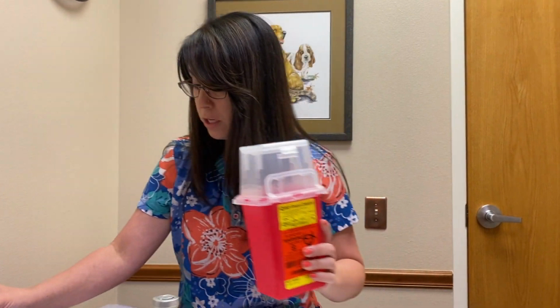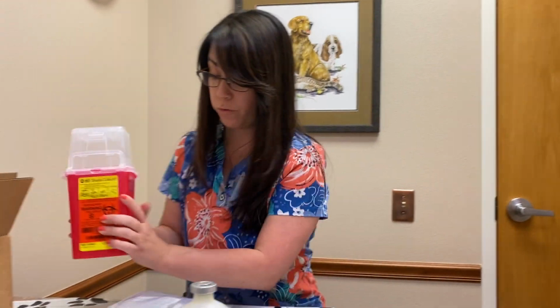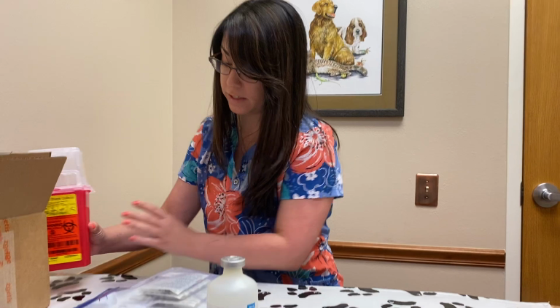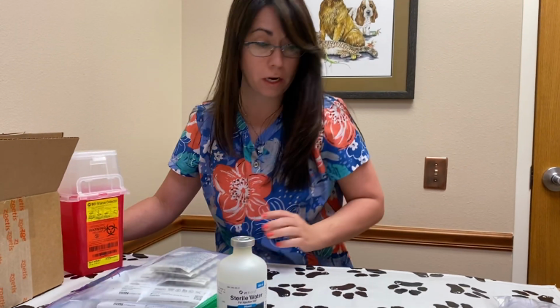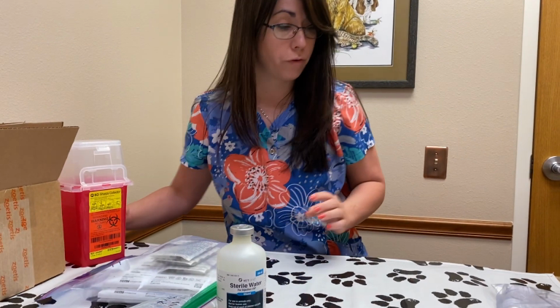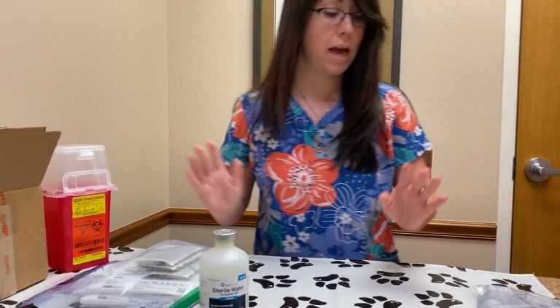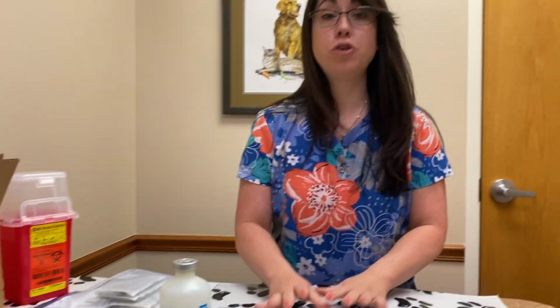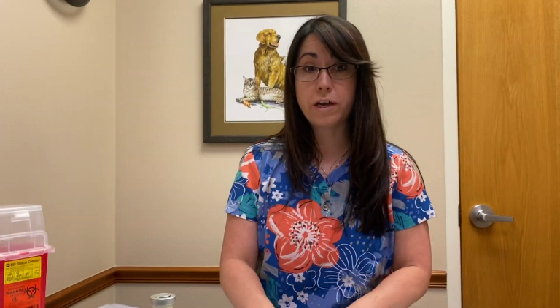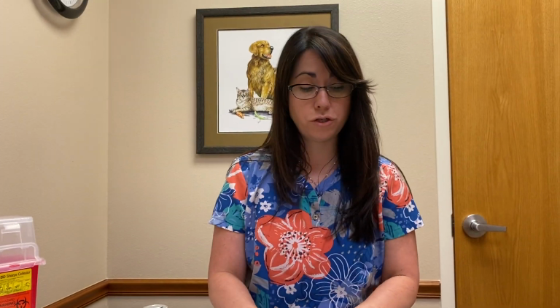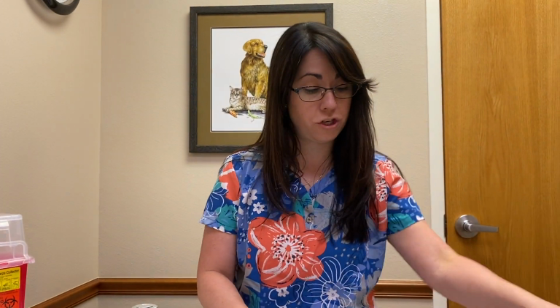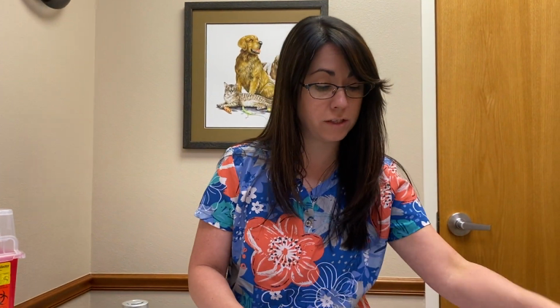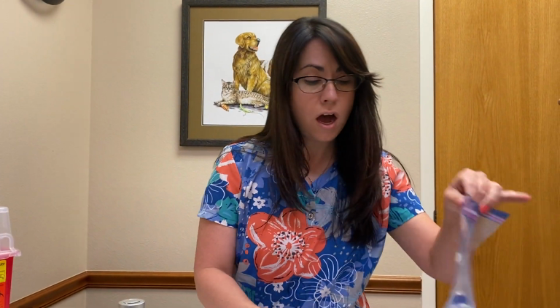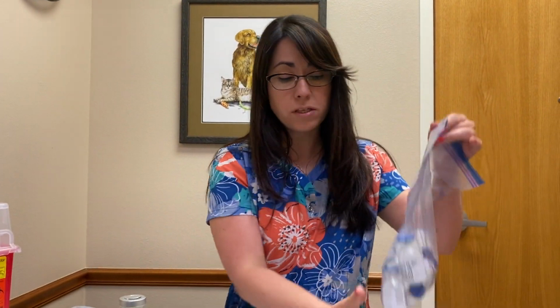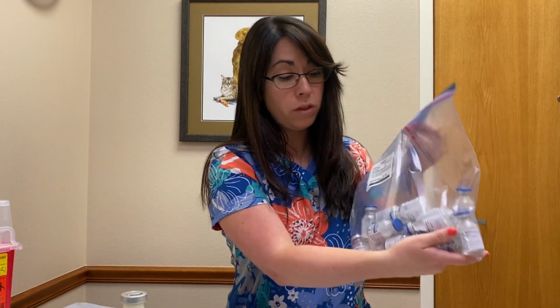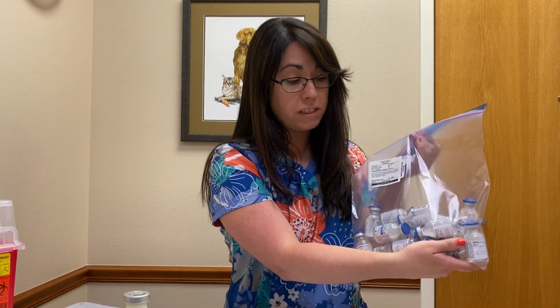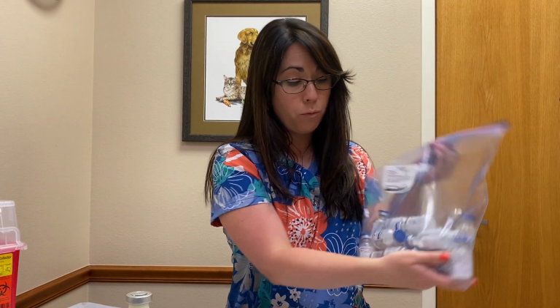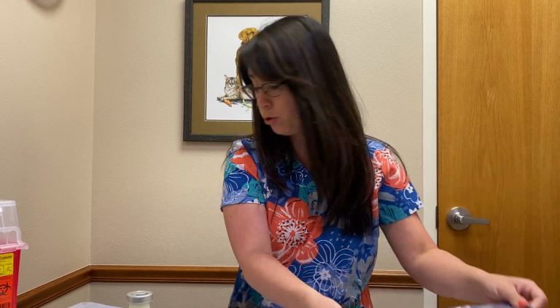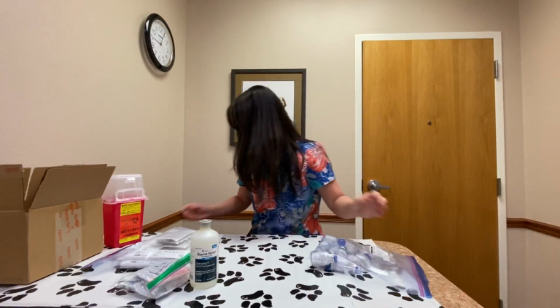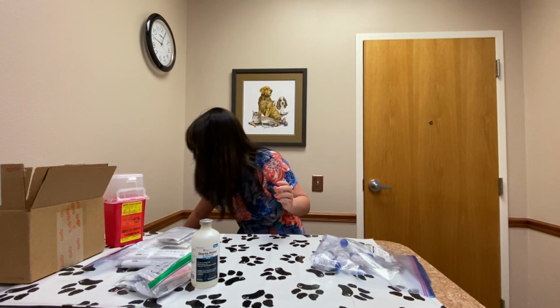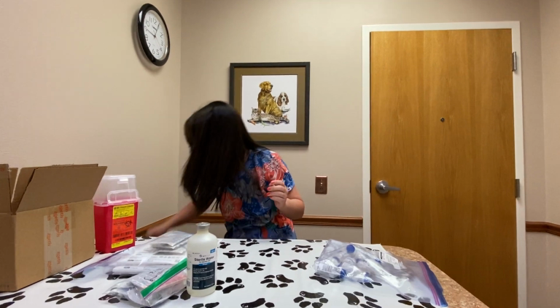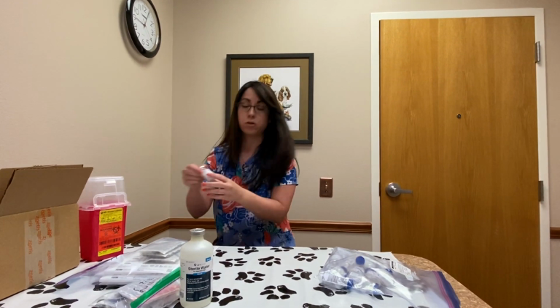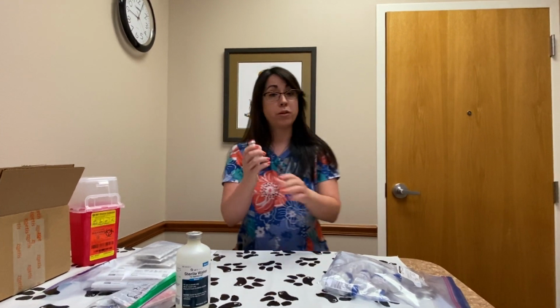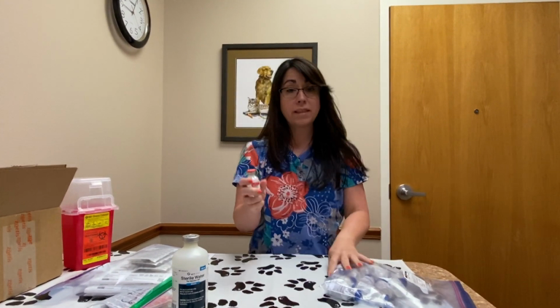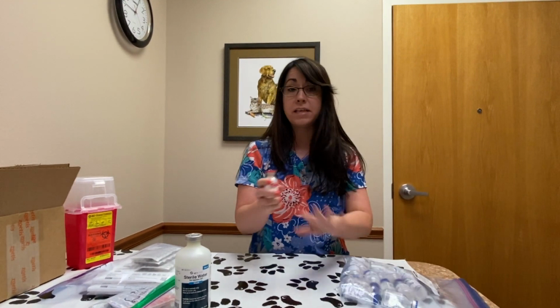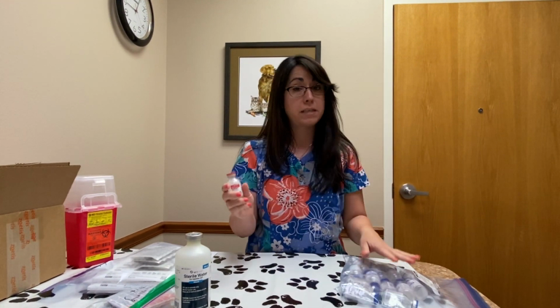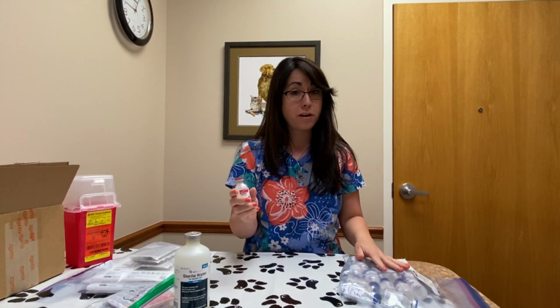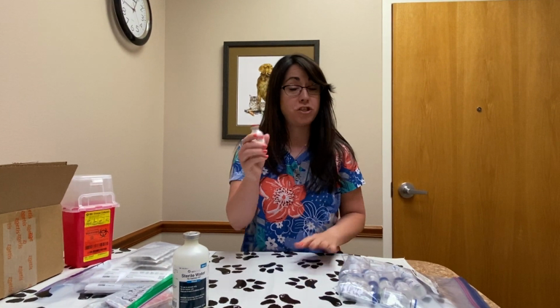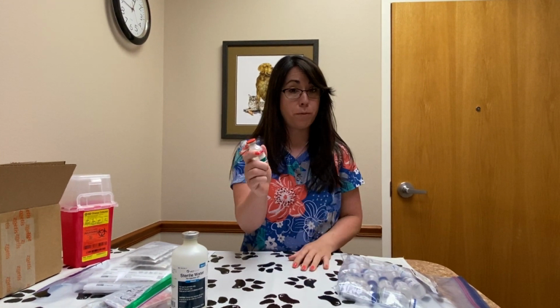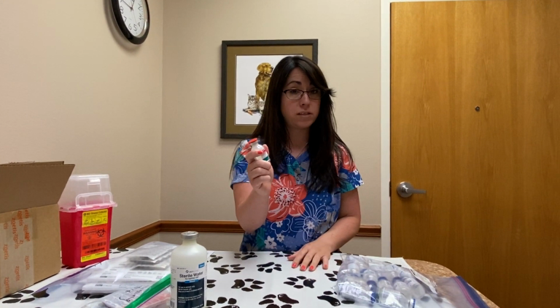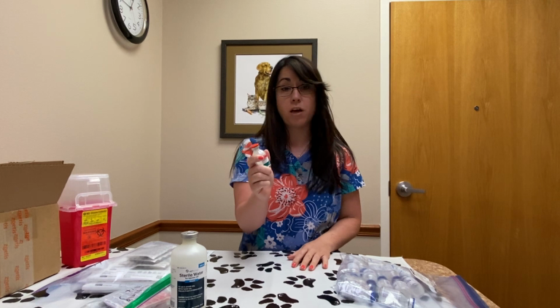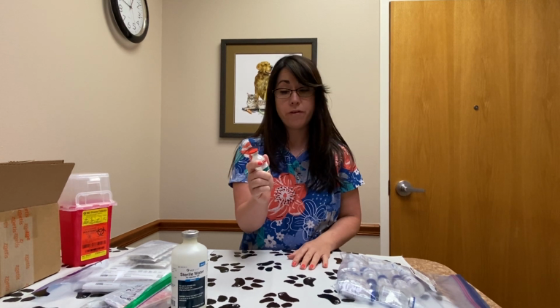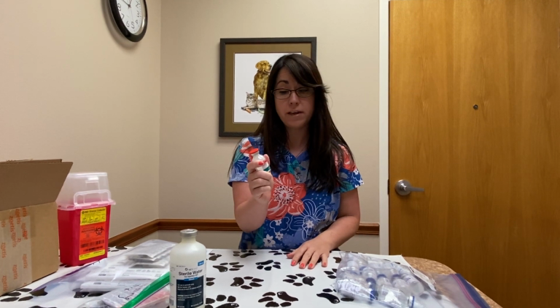The next thing I'm going to go over is how to reconstitute the injections. Some bottles come with blue lids and some may also come with red lids. It's the same product — just different brands depending on where we bought it.